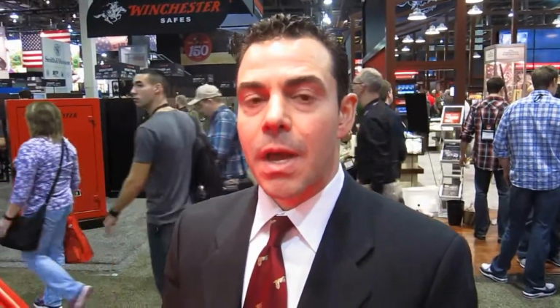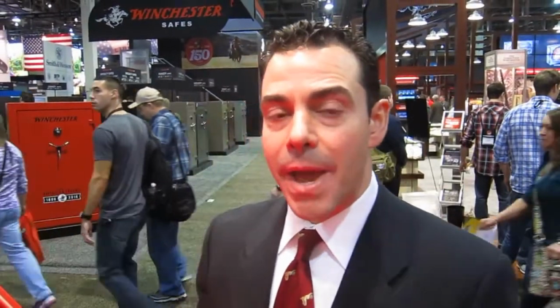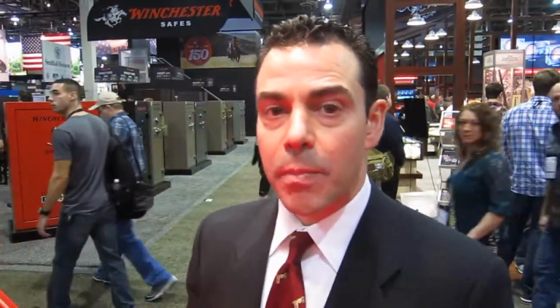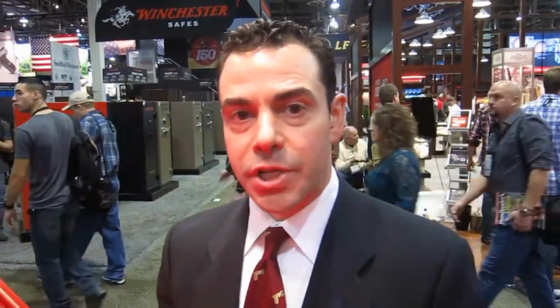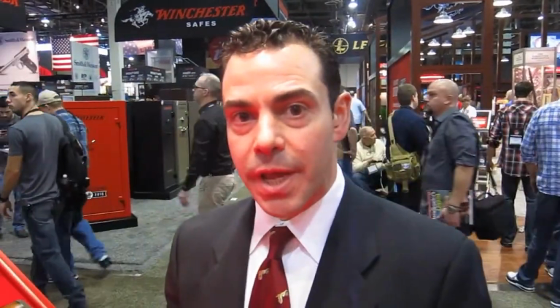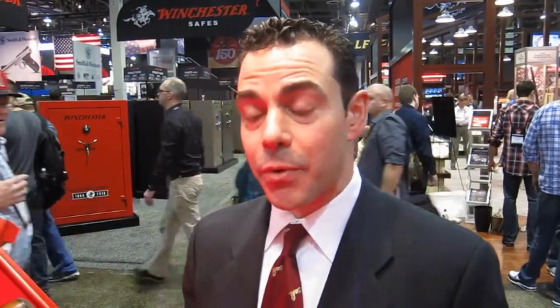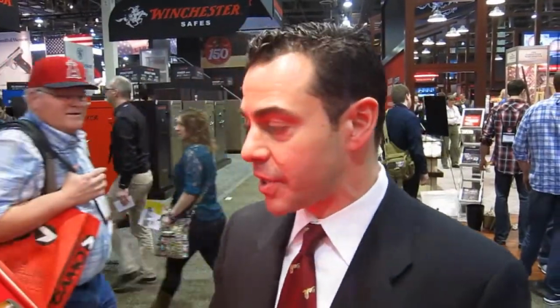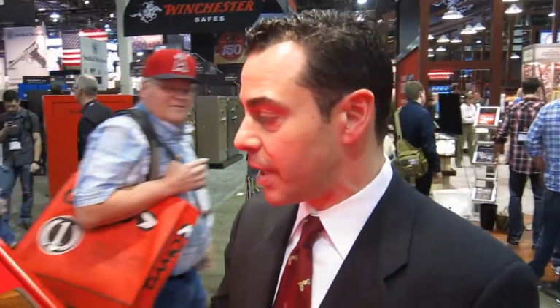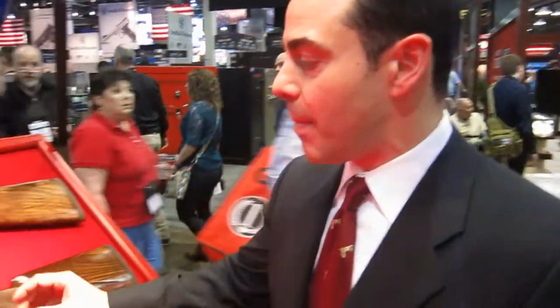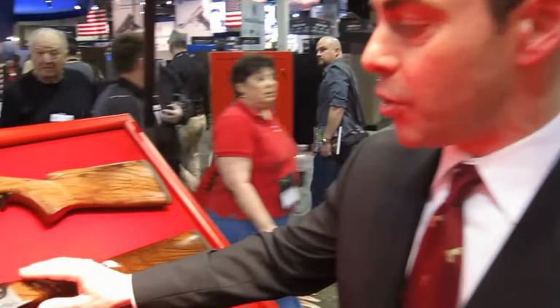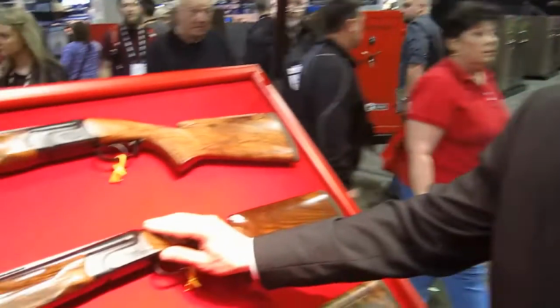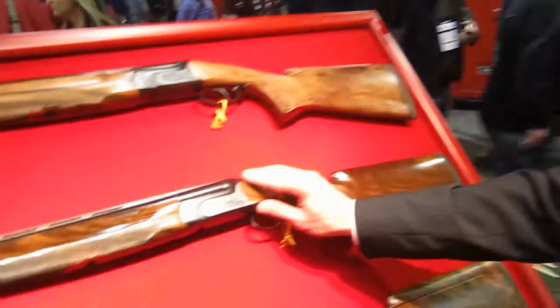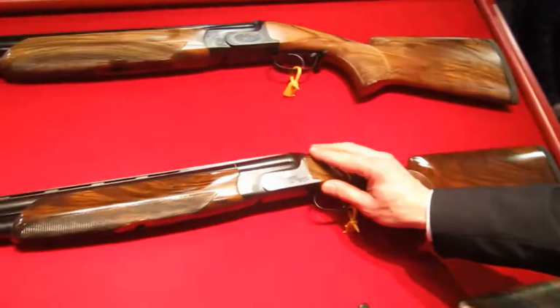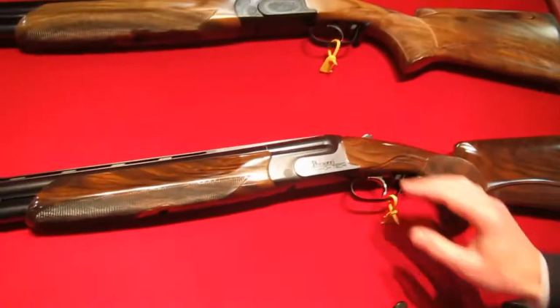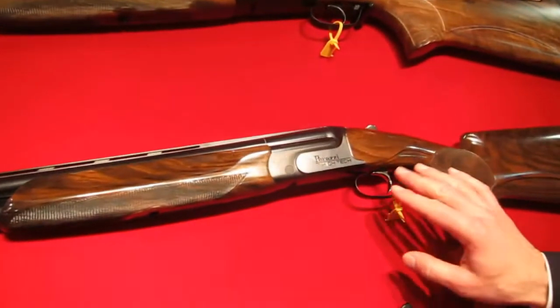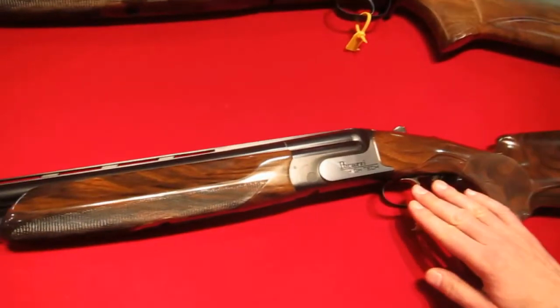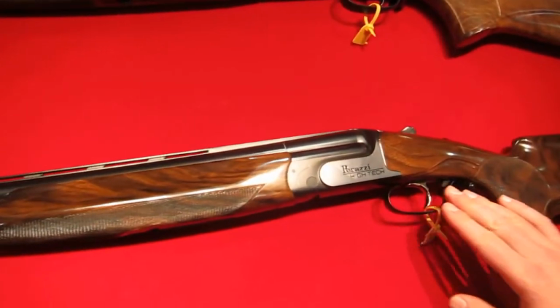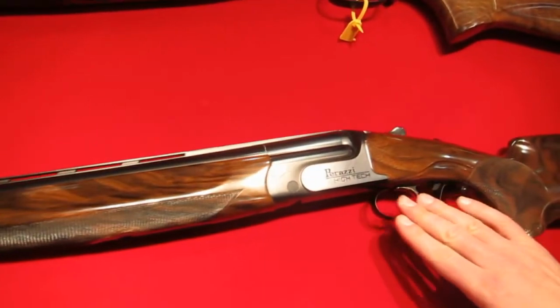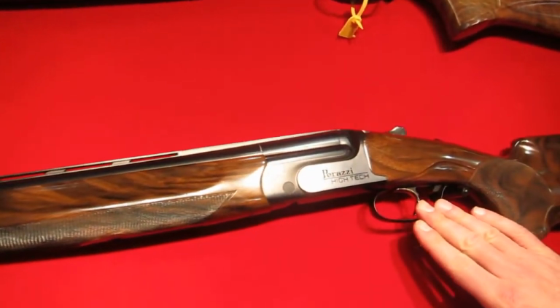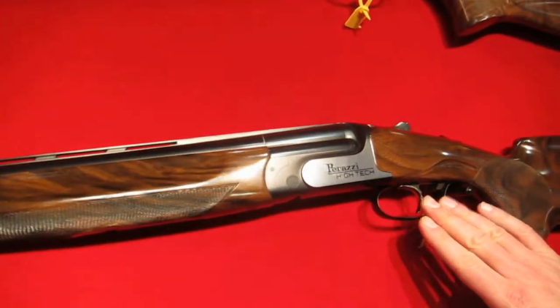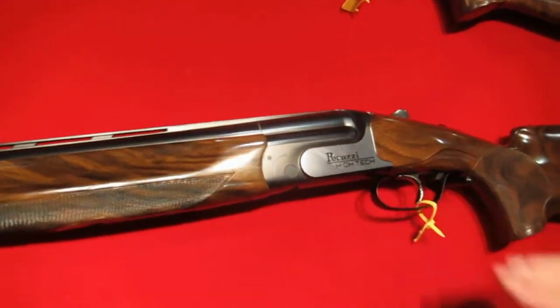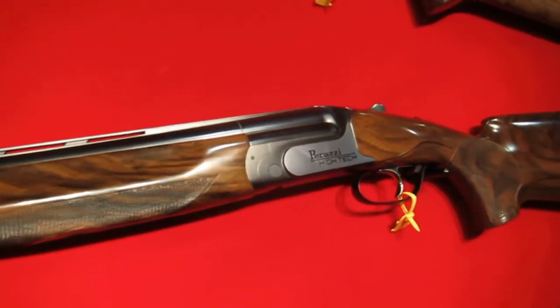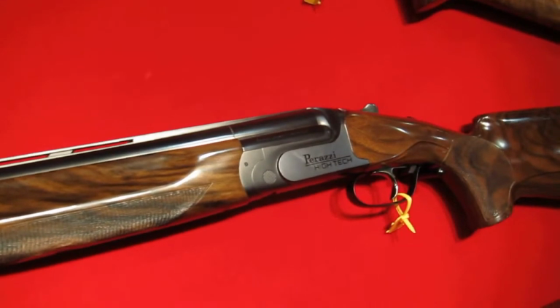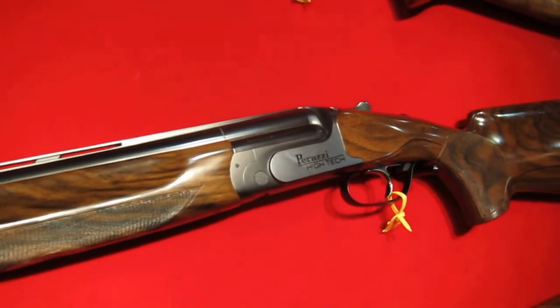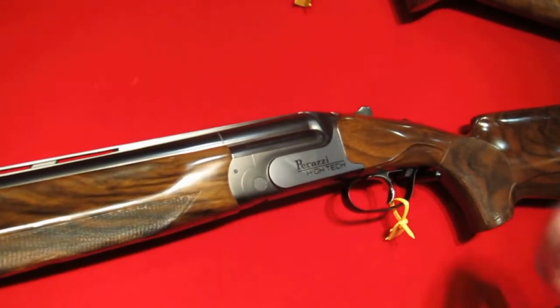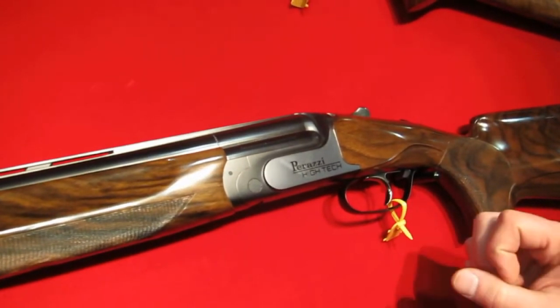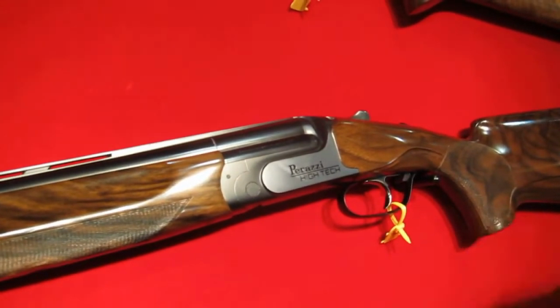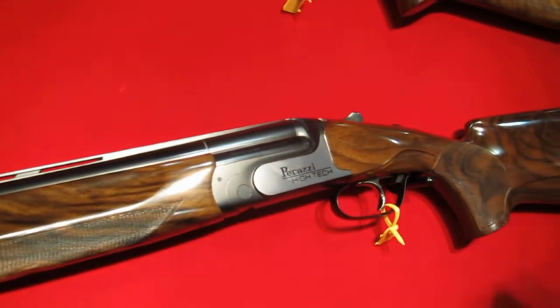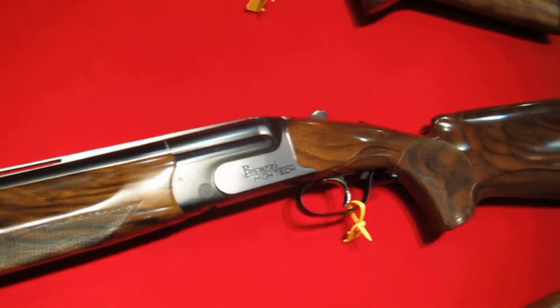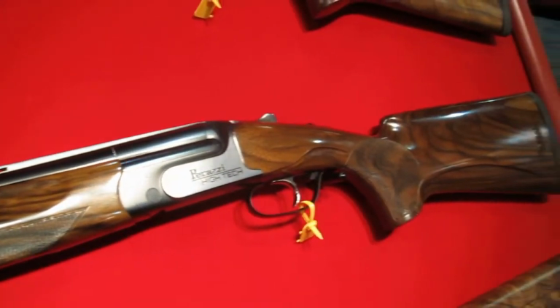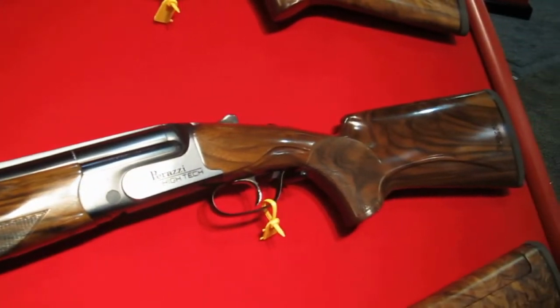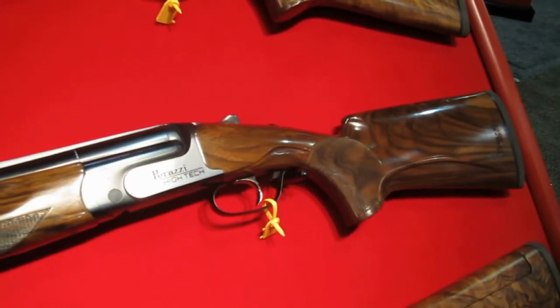I'm the manager of Perazzi USA and we're very excited about a new model that we have. The trigger group is based on the MX-8 platform — detachable — and we also have the fixed trigger group version.